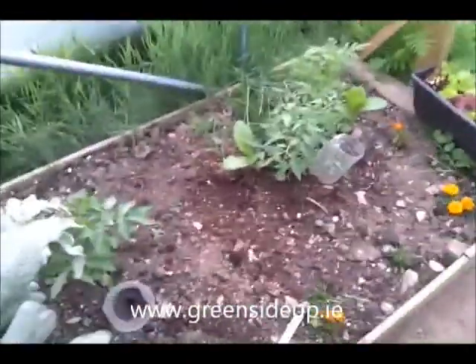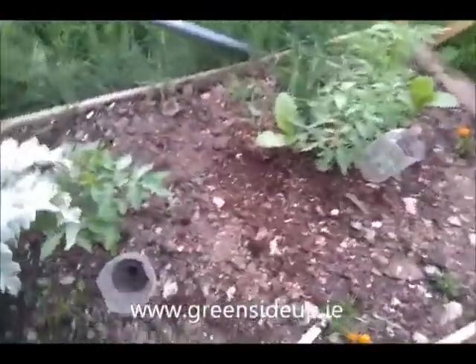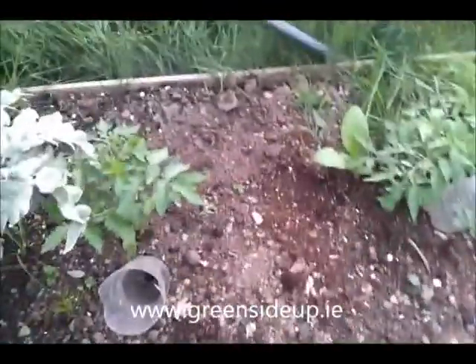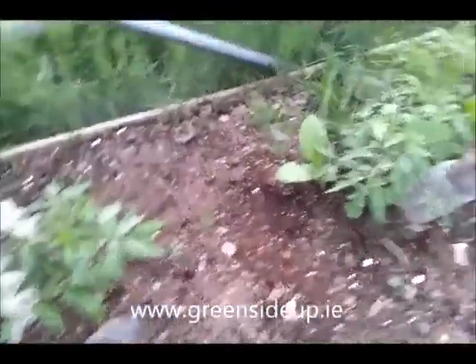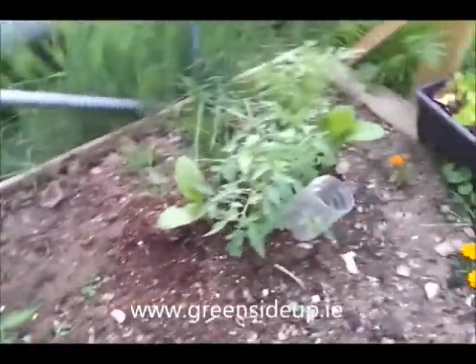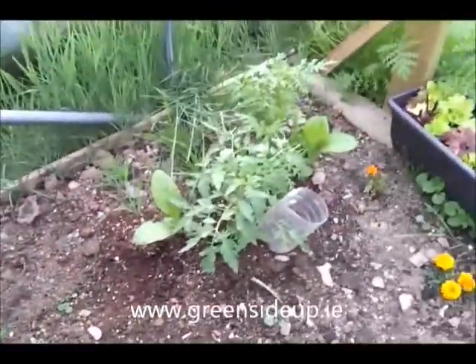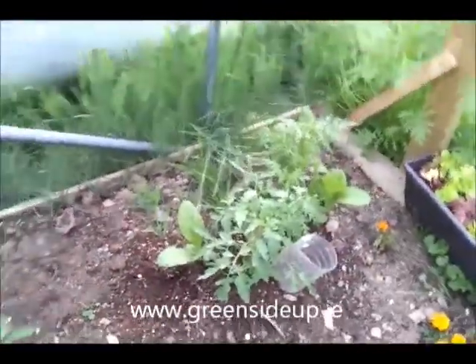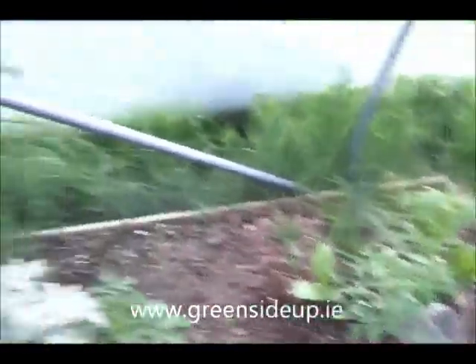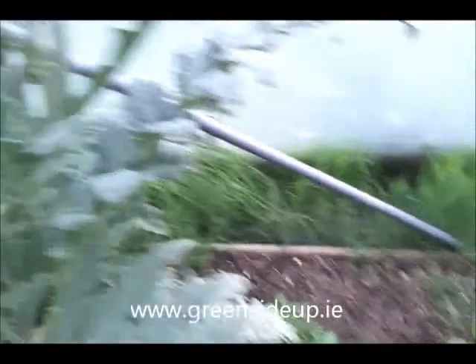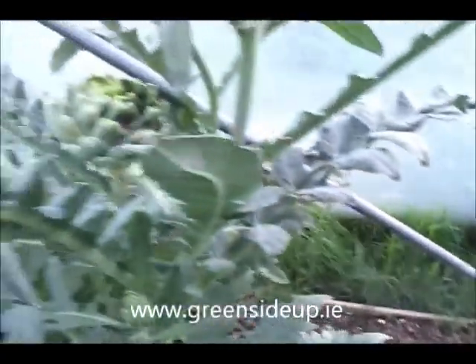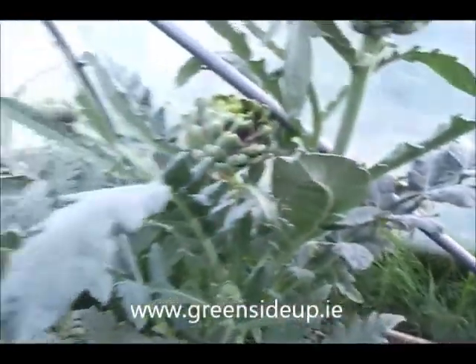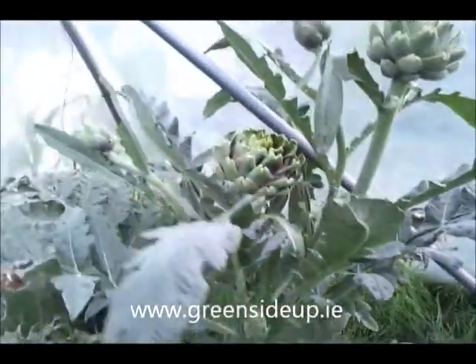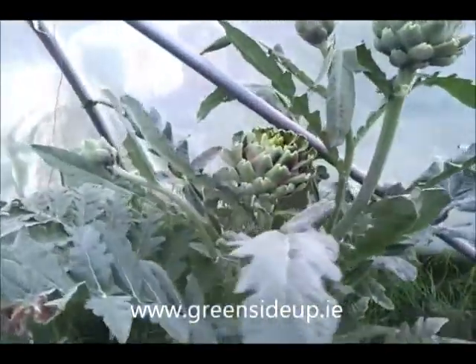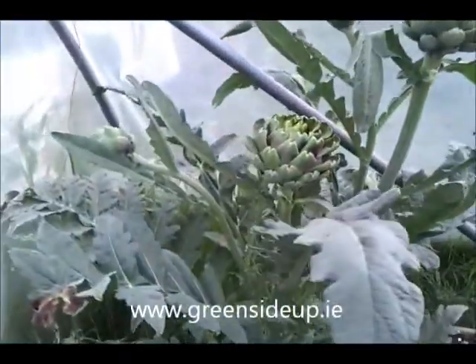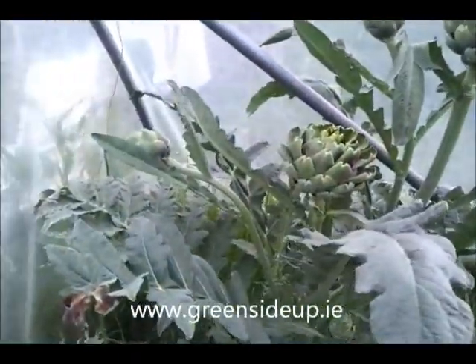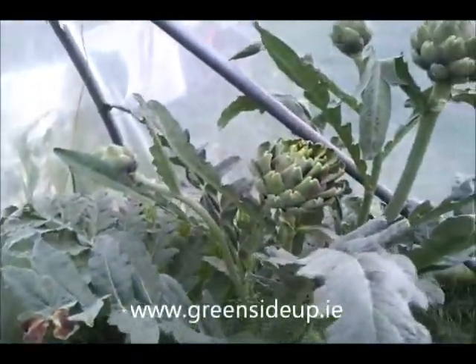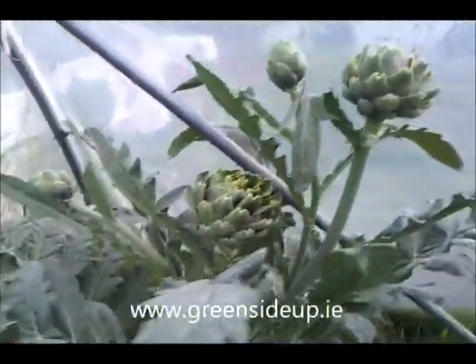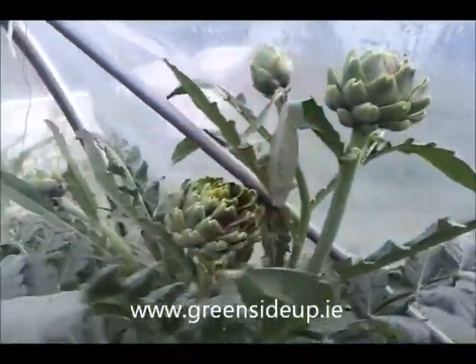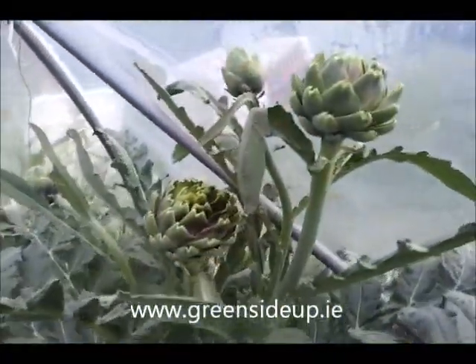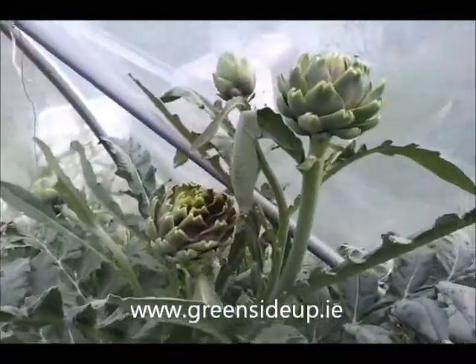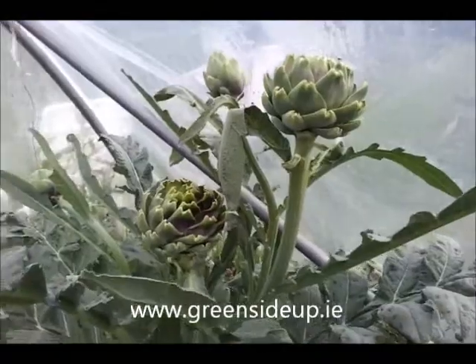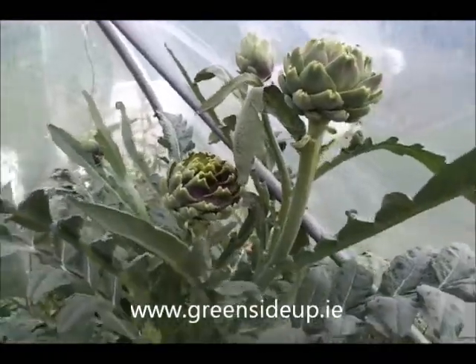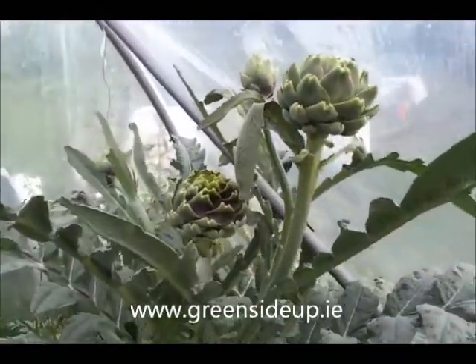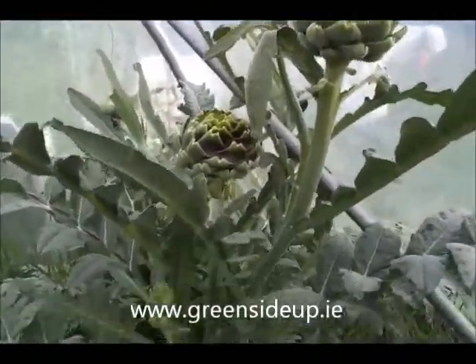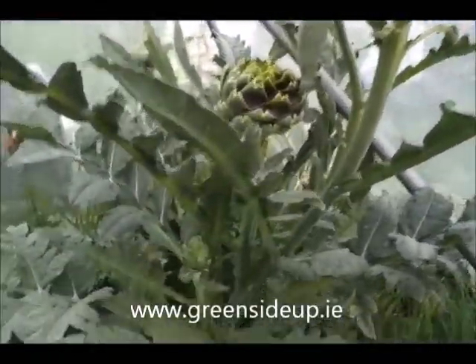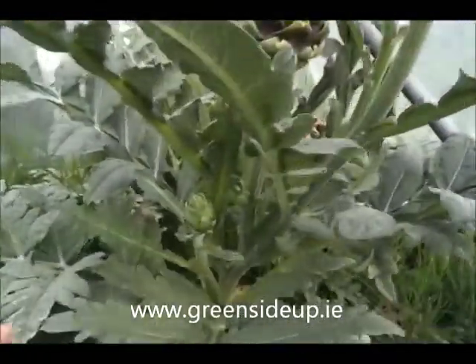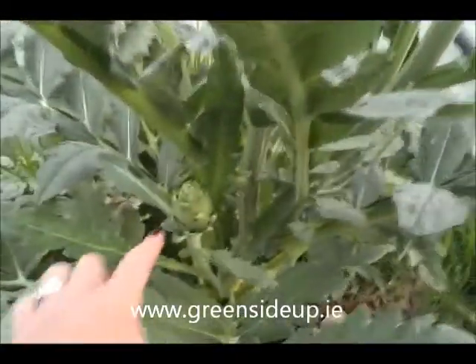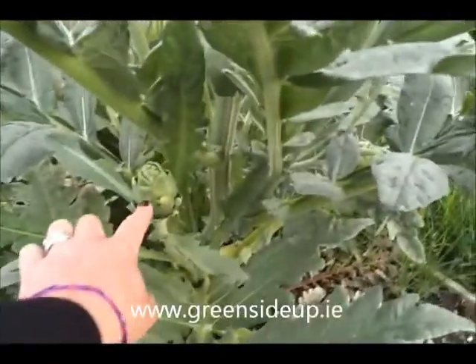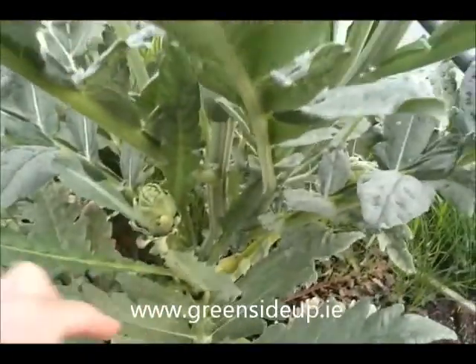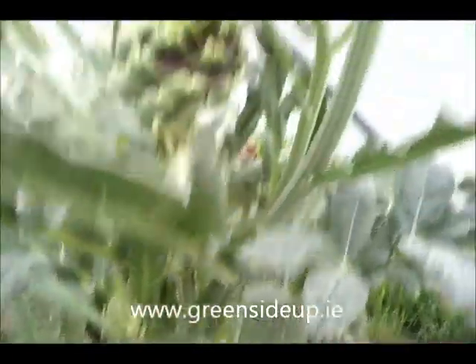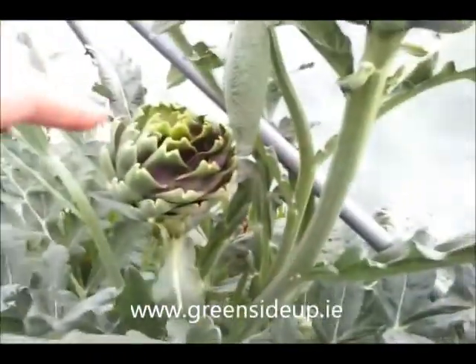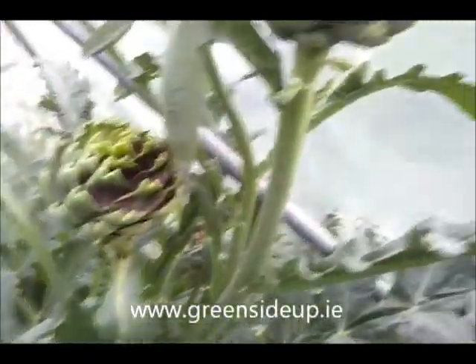The tomatoes are in — I haven't strung them up yet. Here's the globe artichoke; it's looking quite spectacular. Lots of little globes, more globes coming up here, the big one at the top.